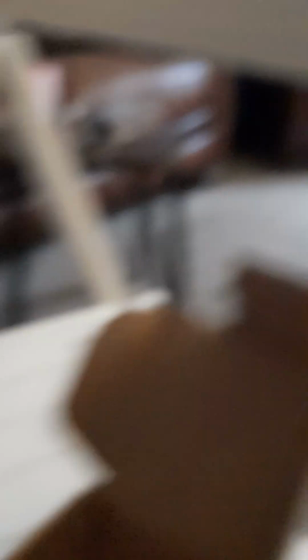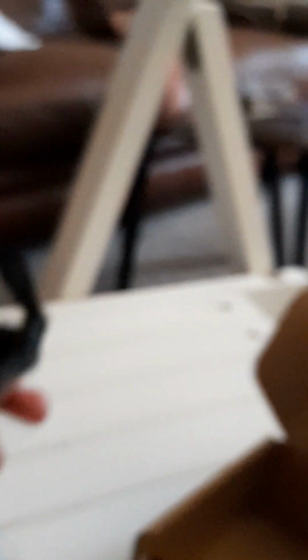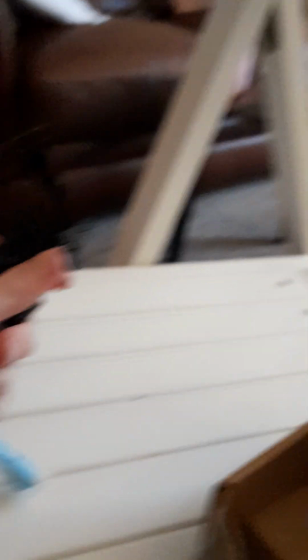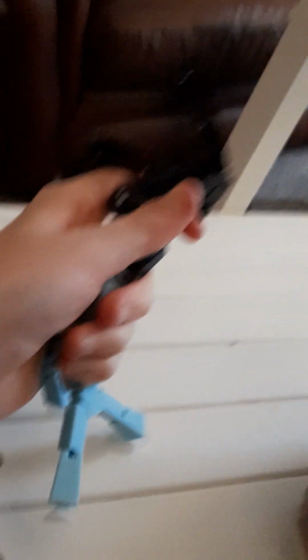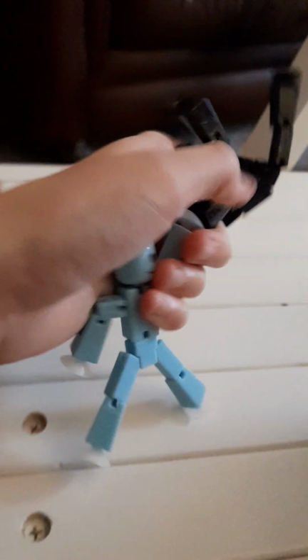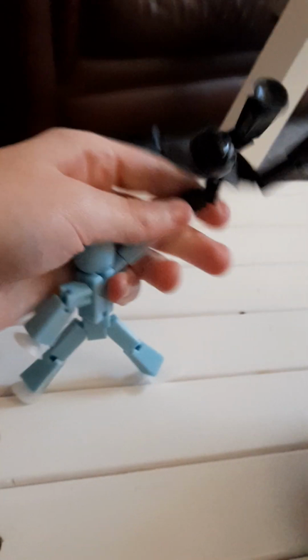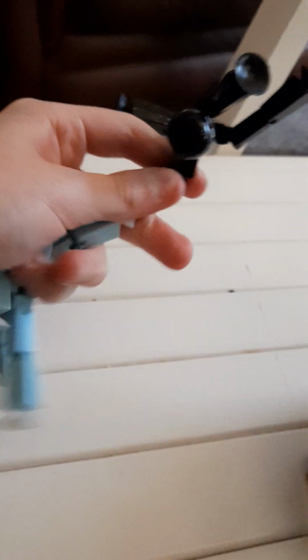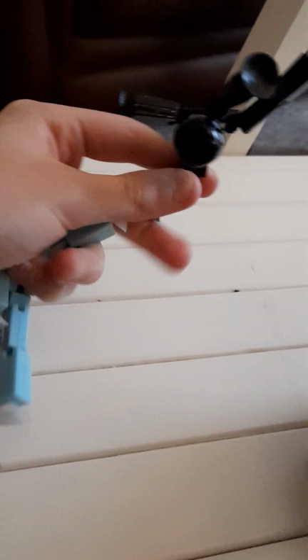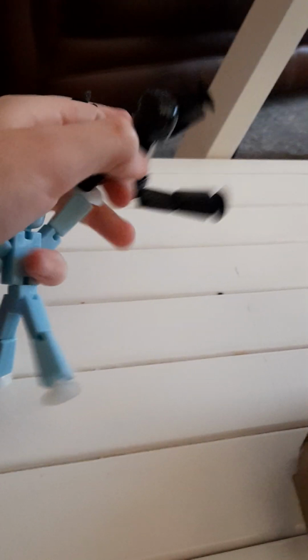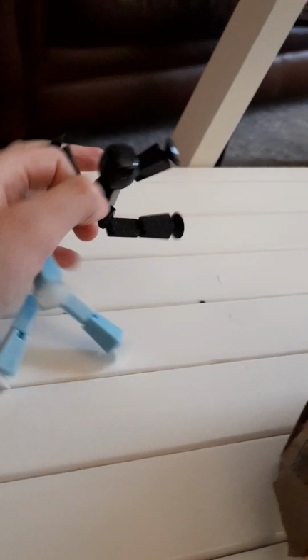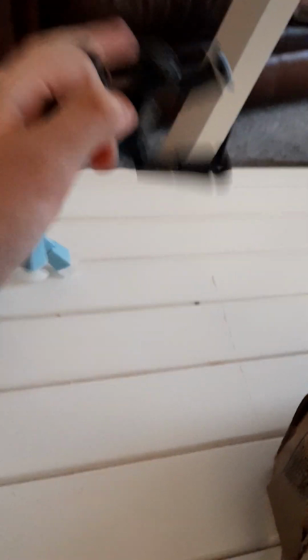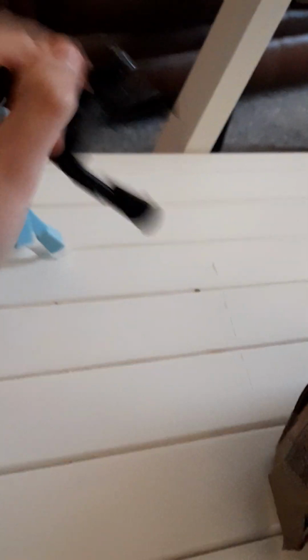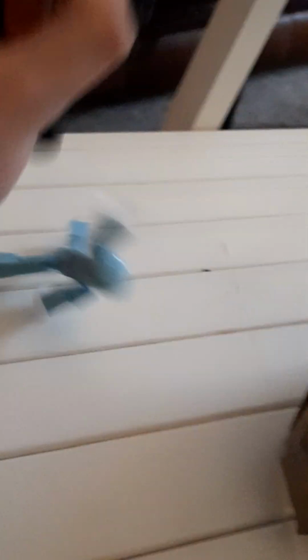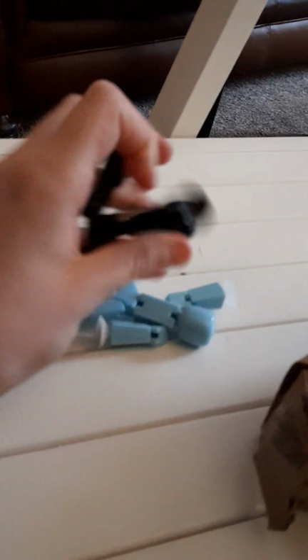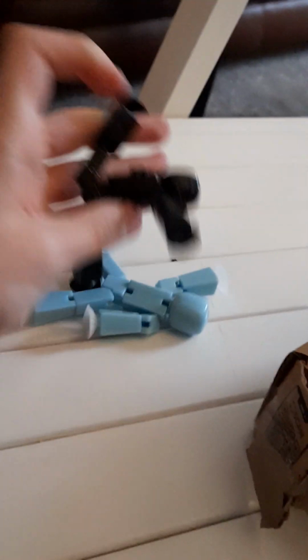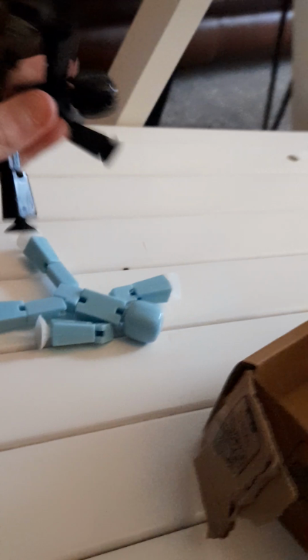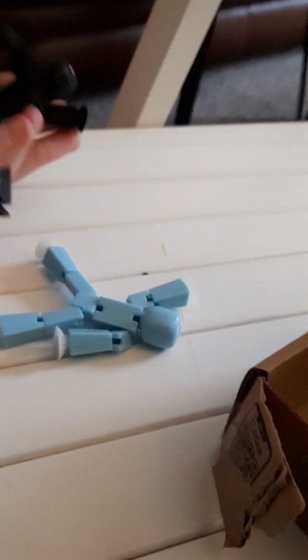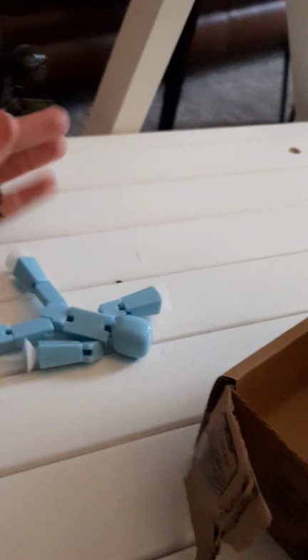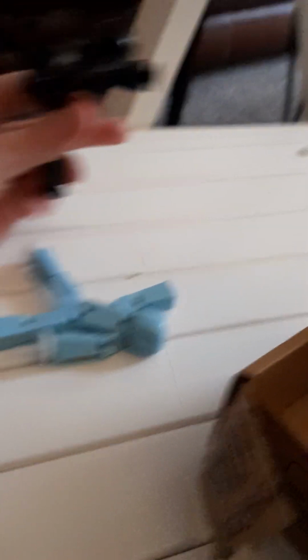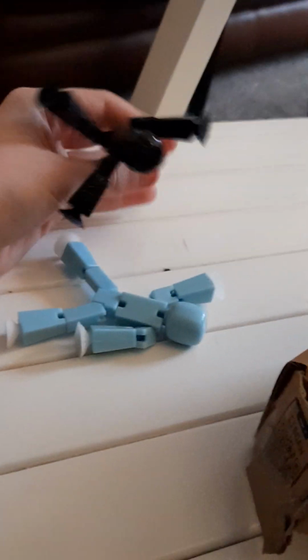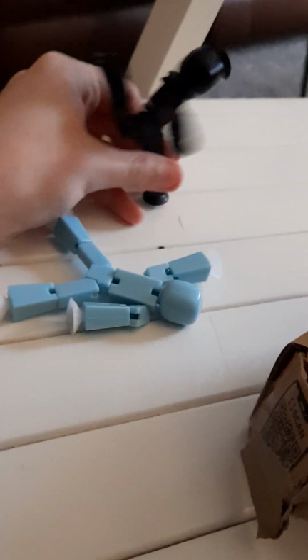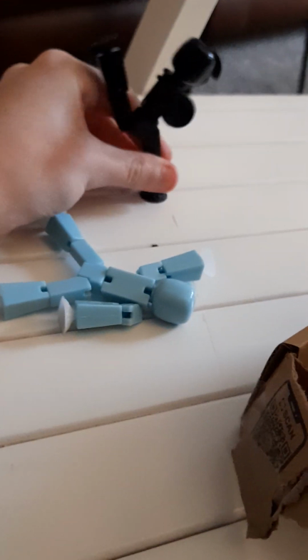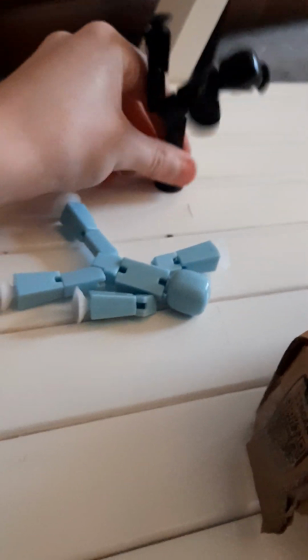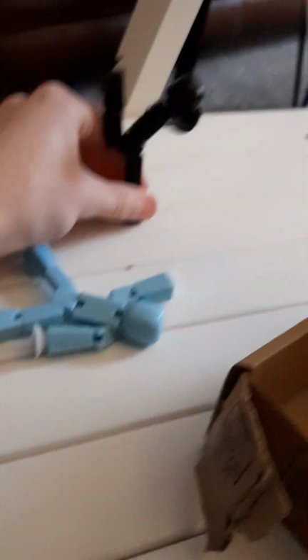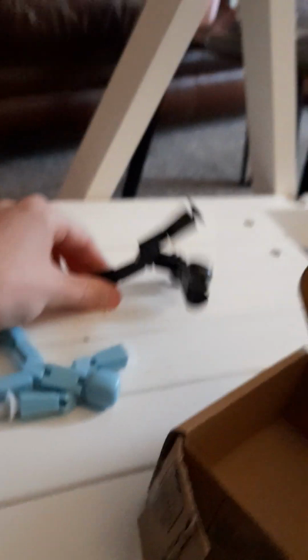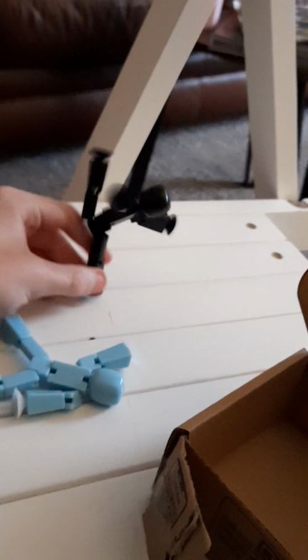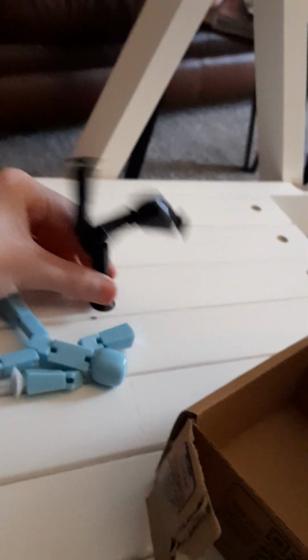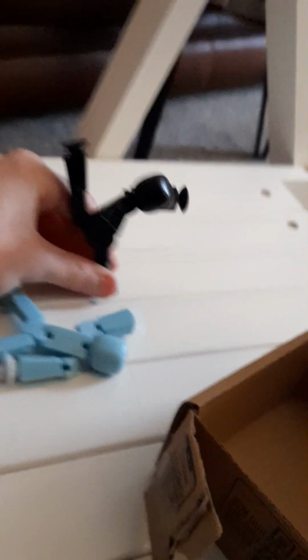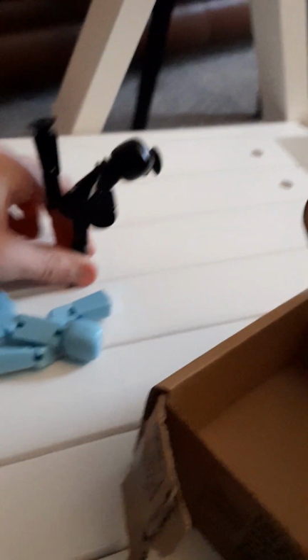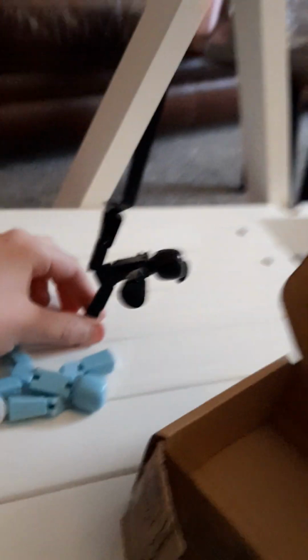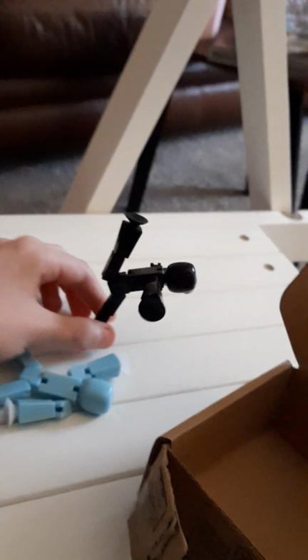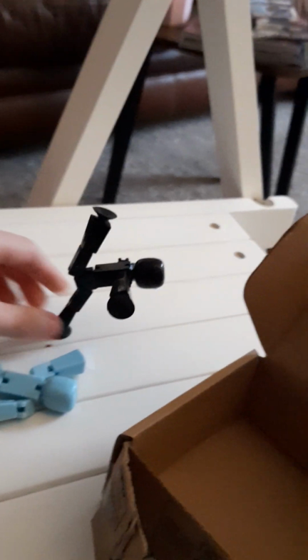They seem pretty good, they look really nice — very sticky. I'll probably make some more videos on these, and I might order some more soon.